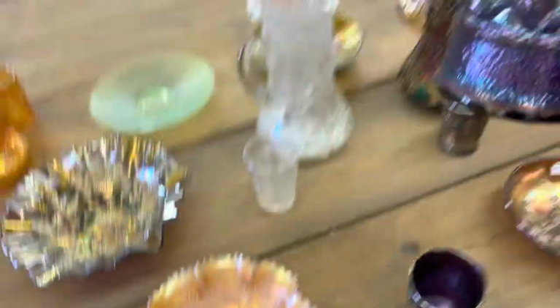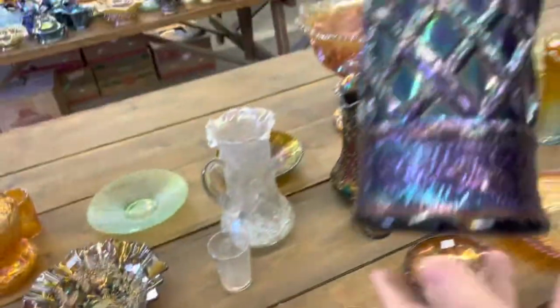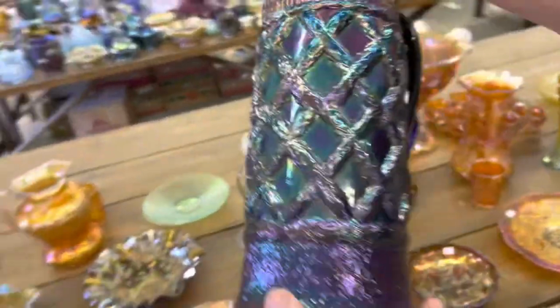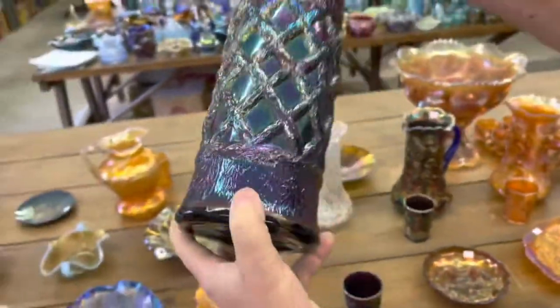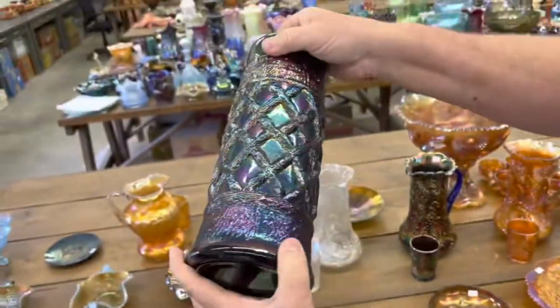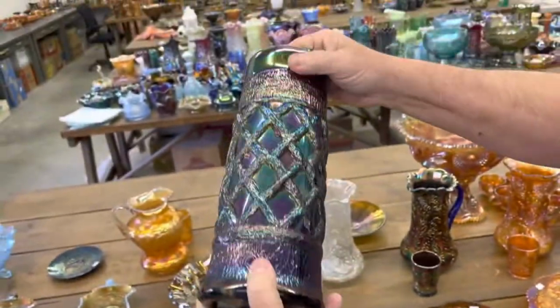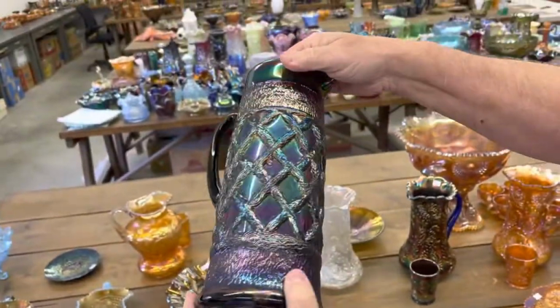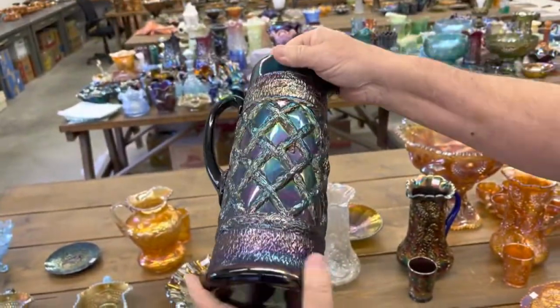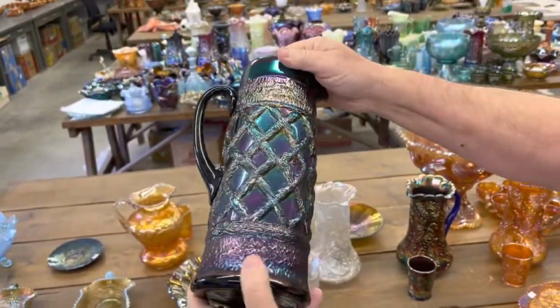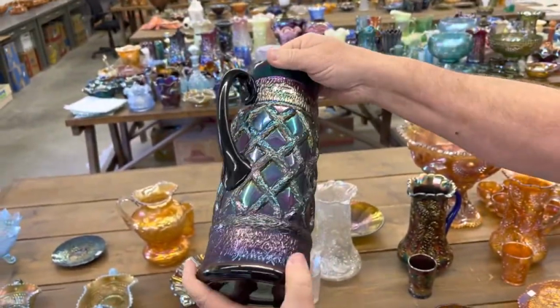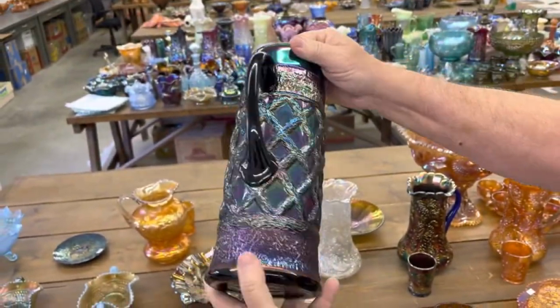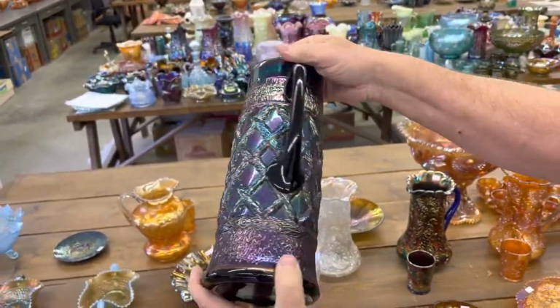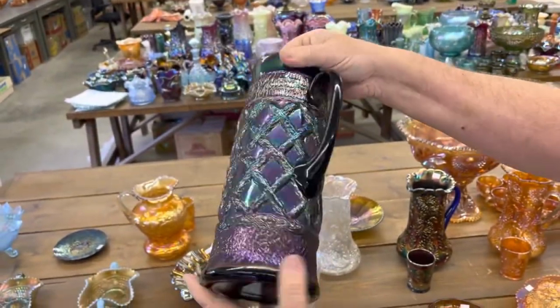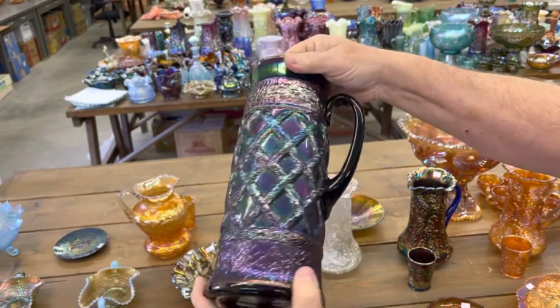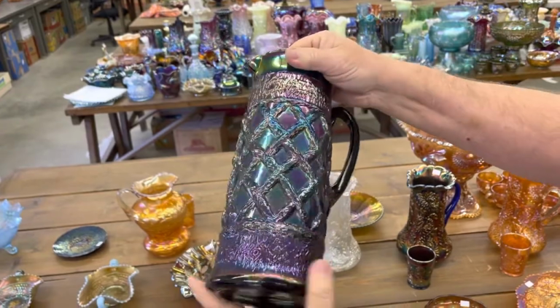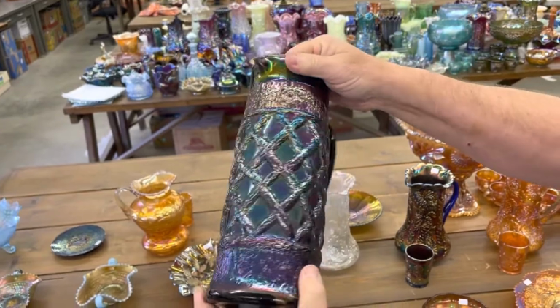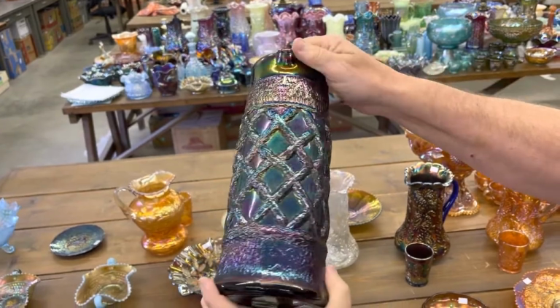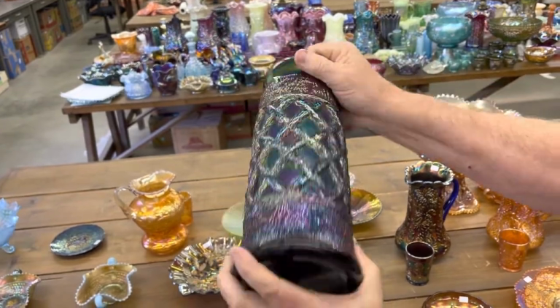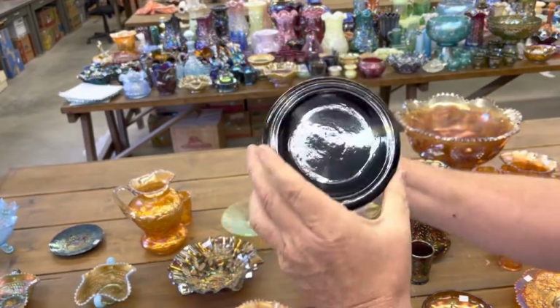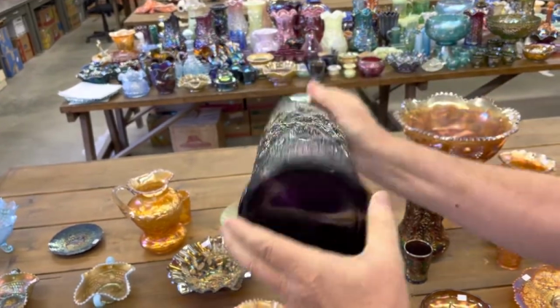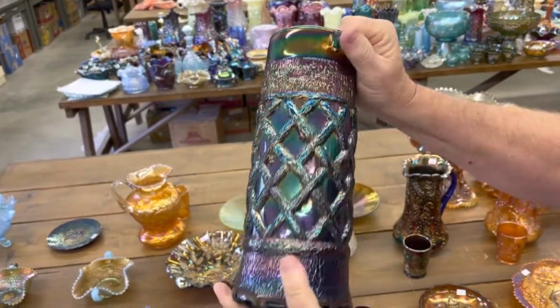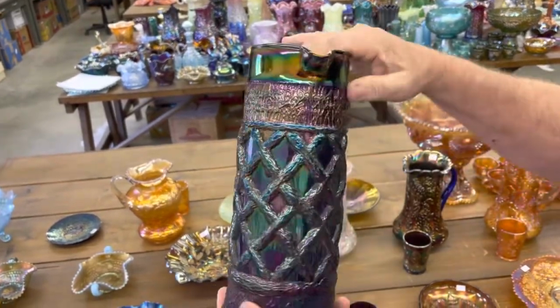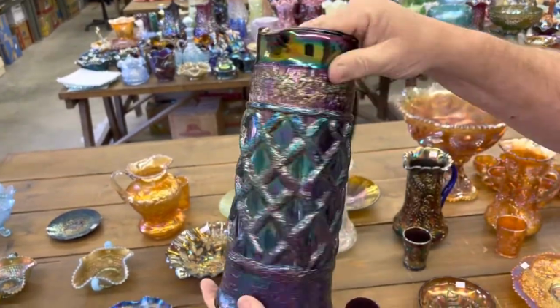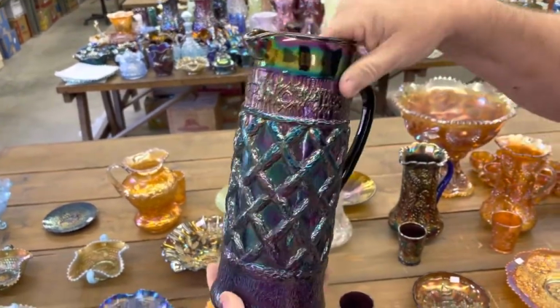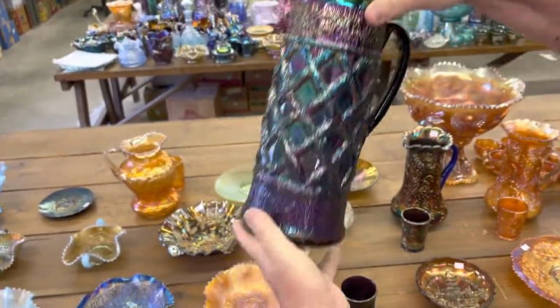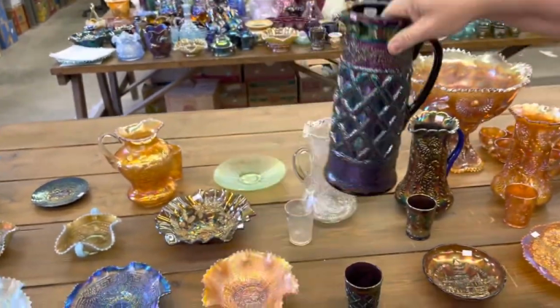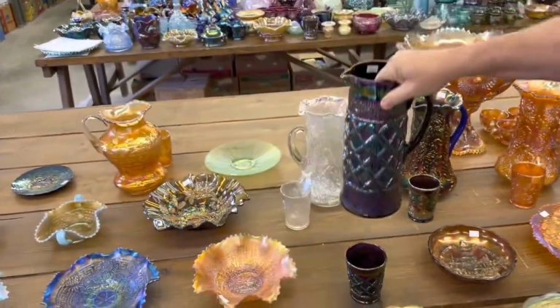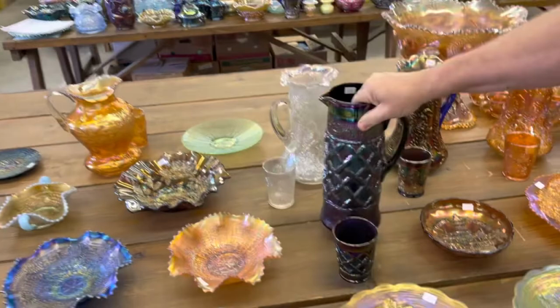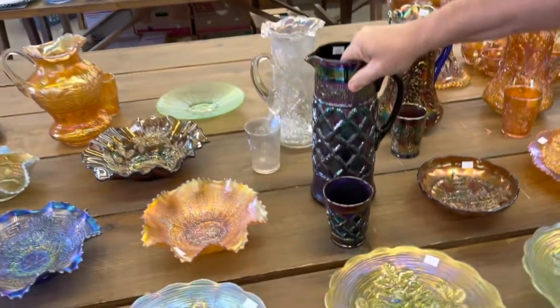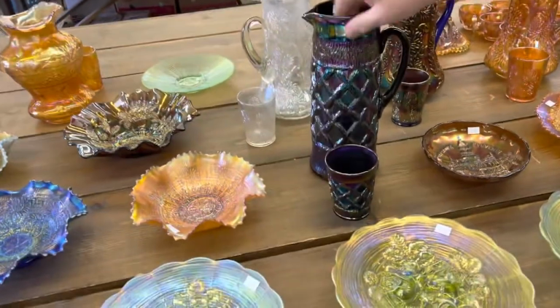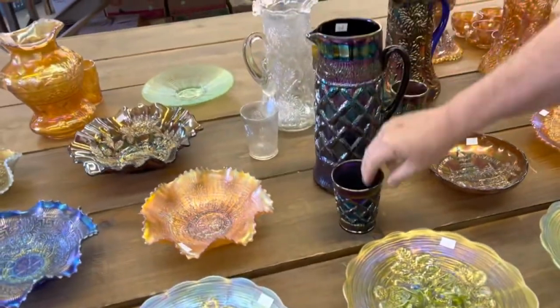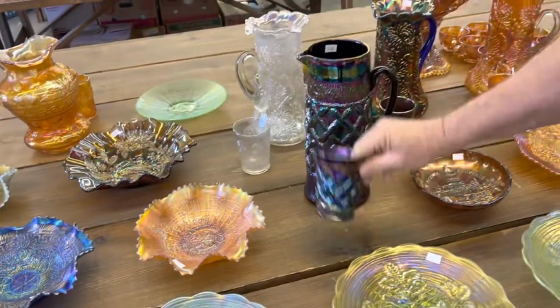Grapevine Lattice Tankard — look at this thing, it is amazing. This is Dugan at its best, folks, right here. This thing's a beauty. And you will get one tumbler with that.